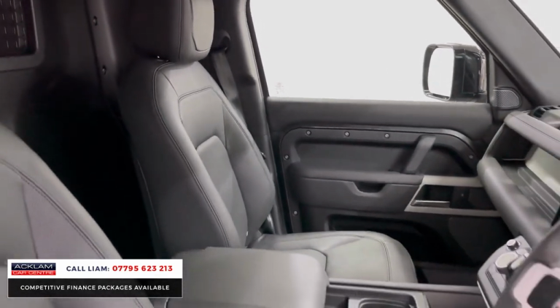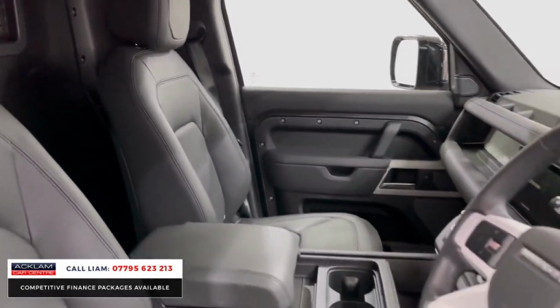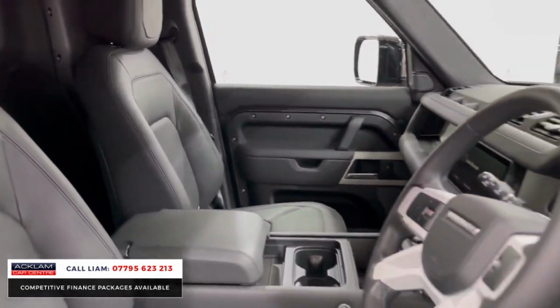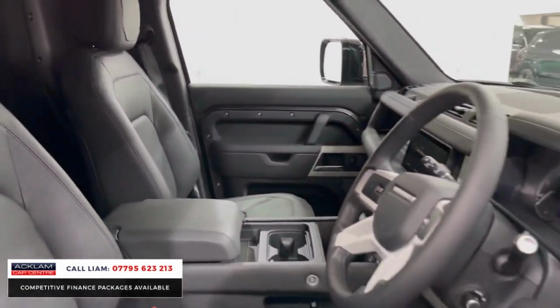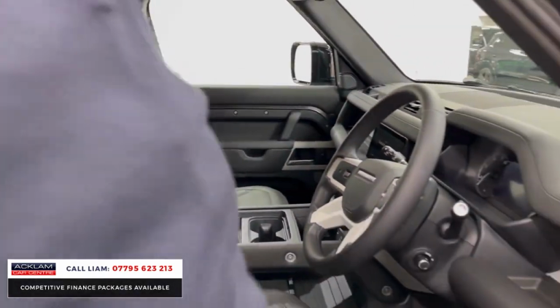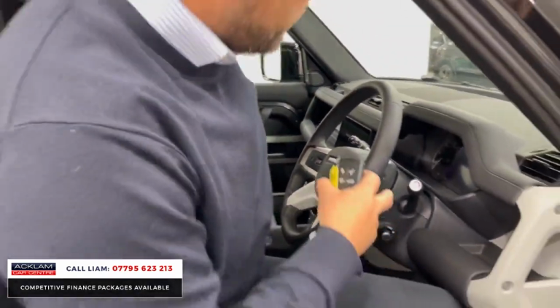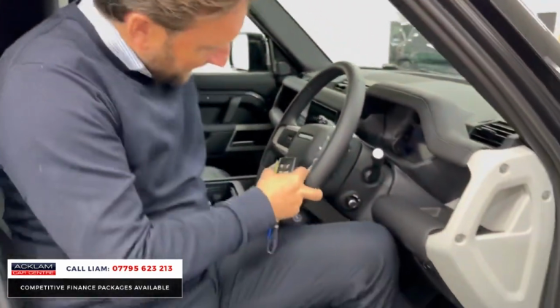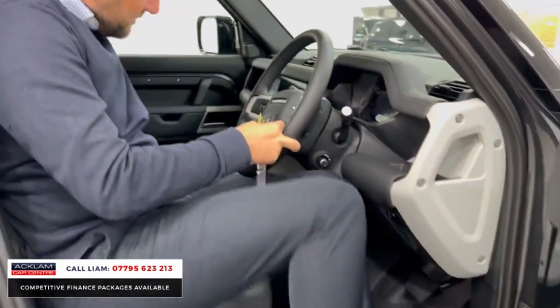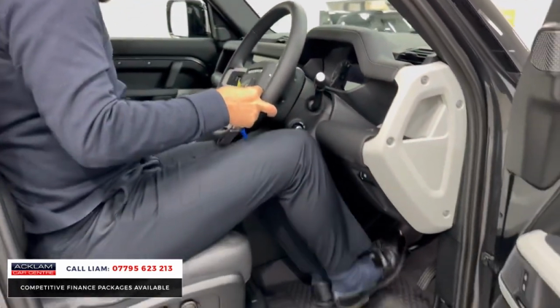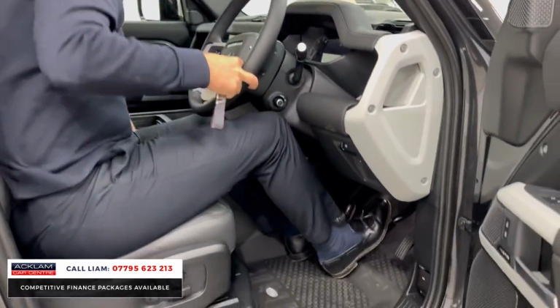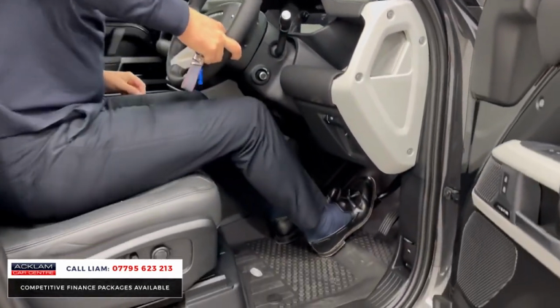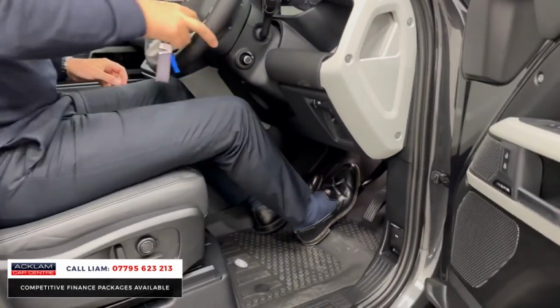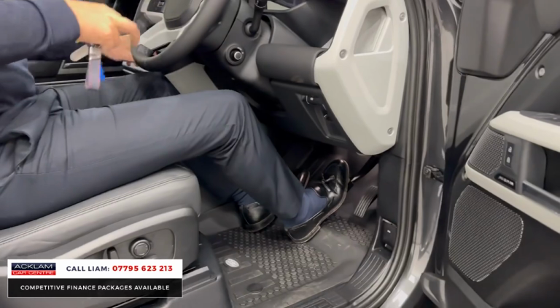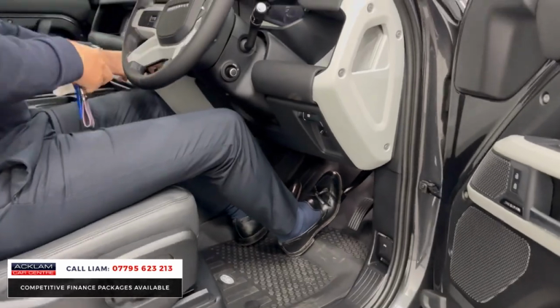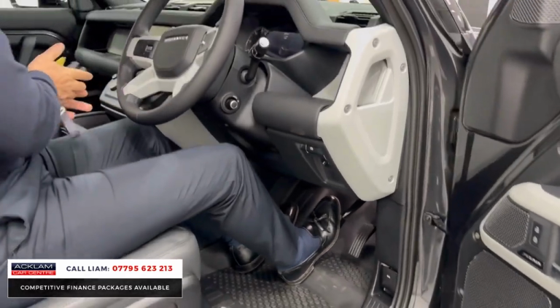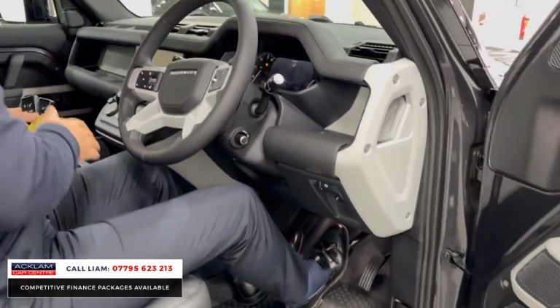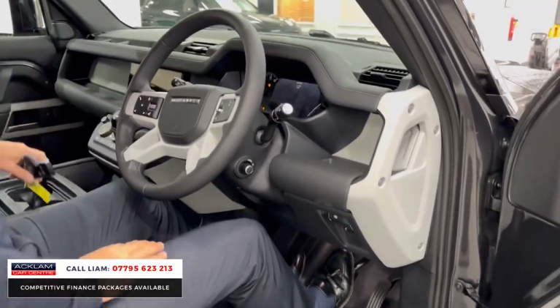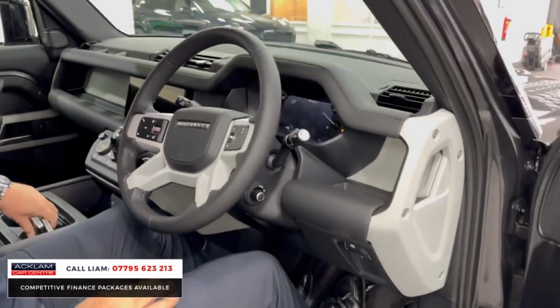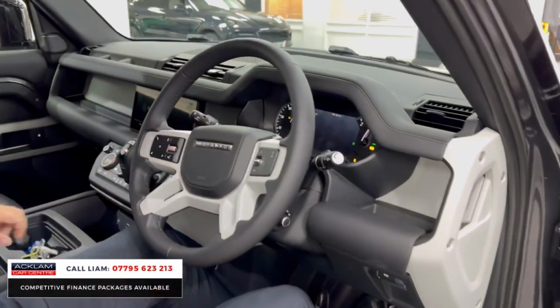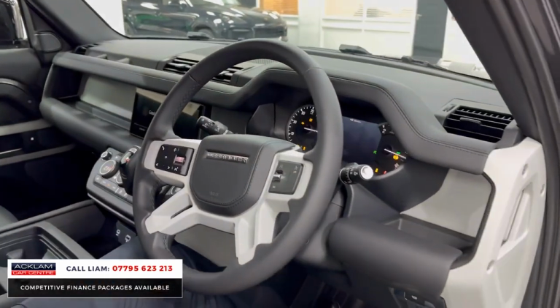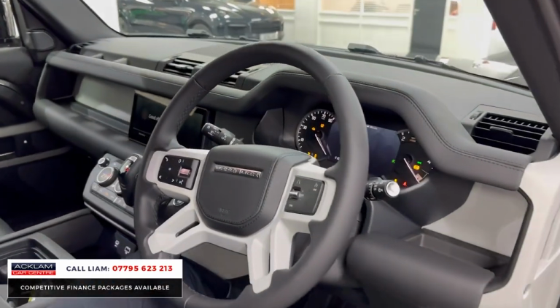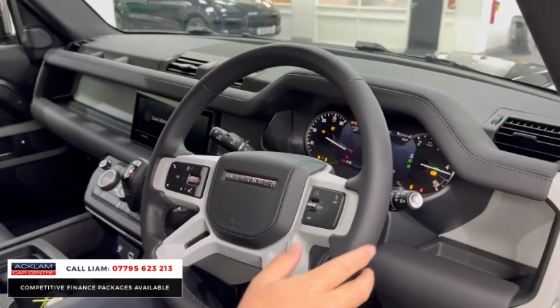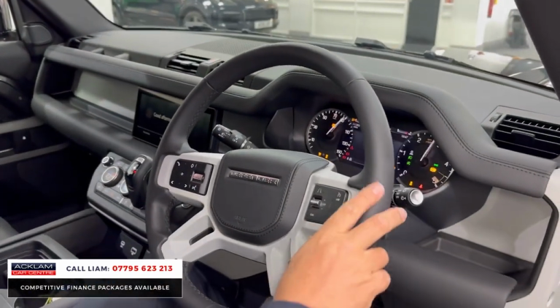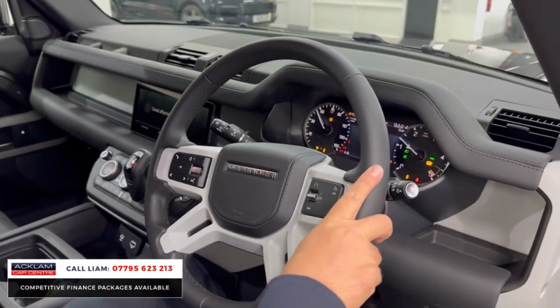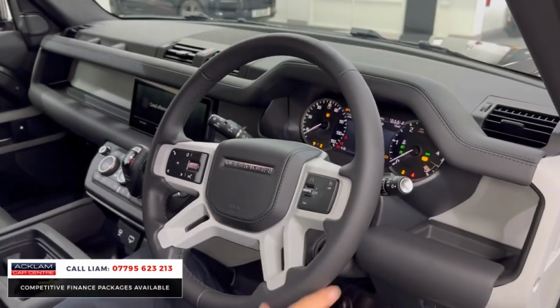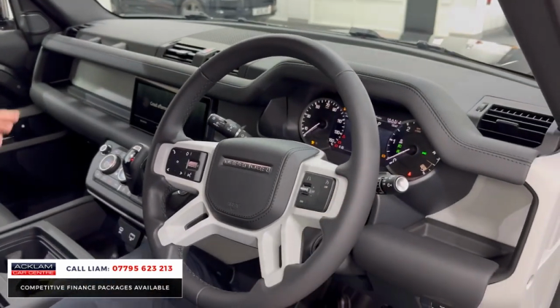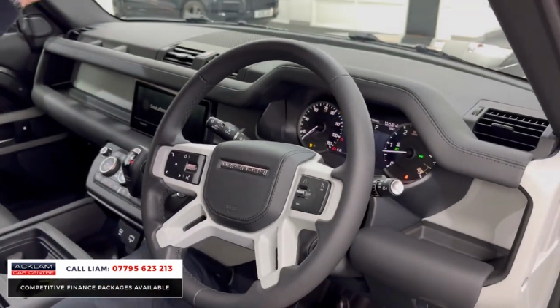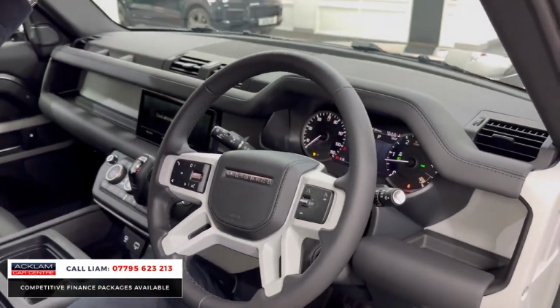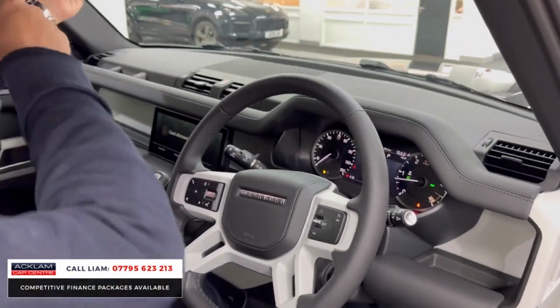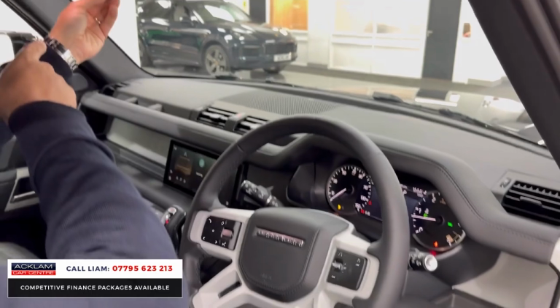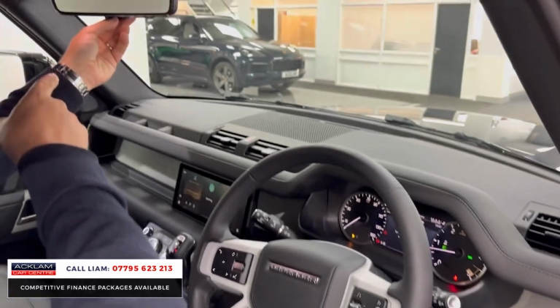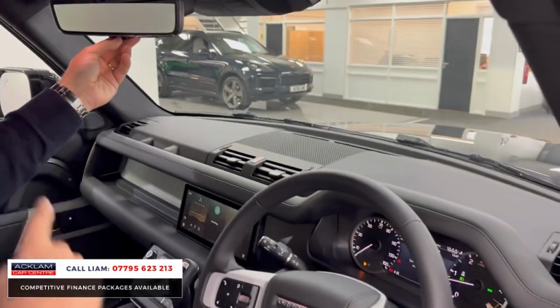I think the car's done 300 miles. There's a ClearSight camera there as well.